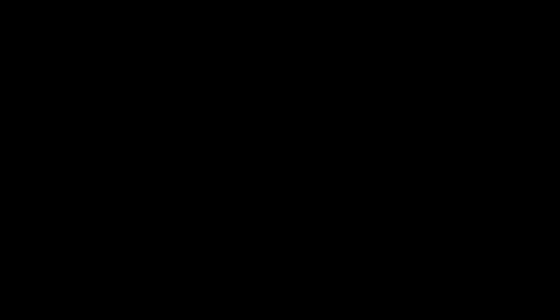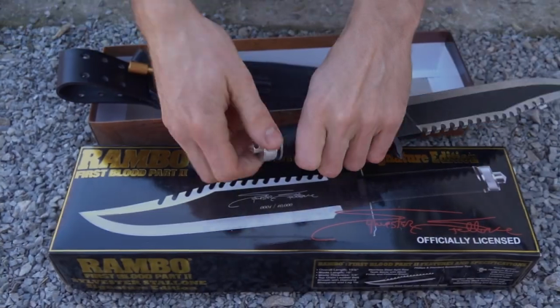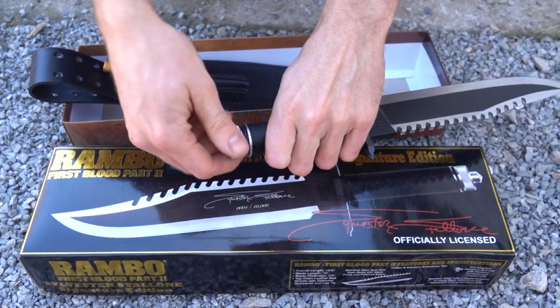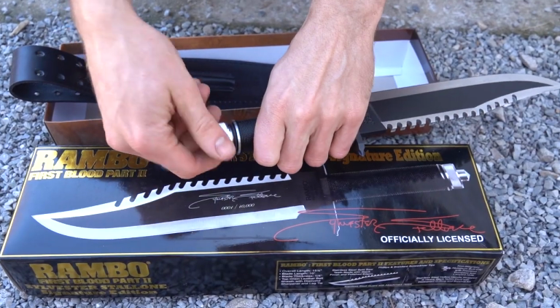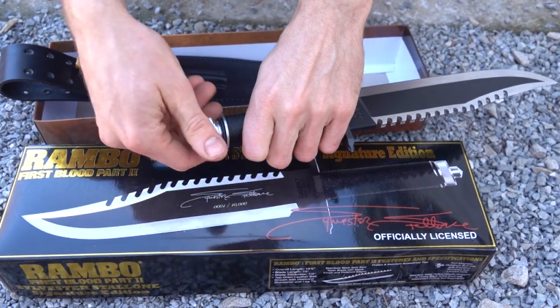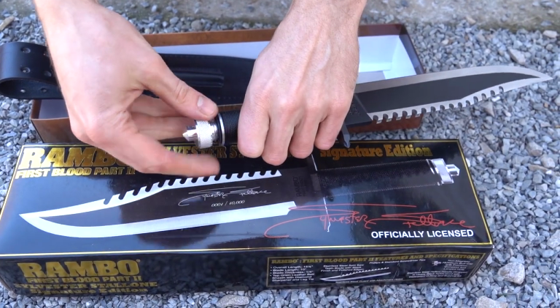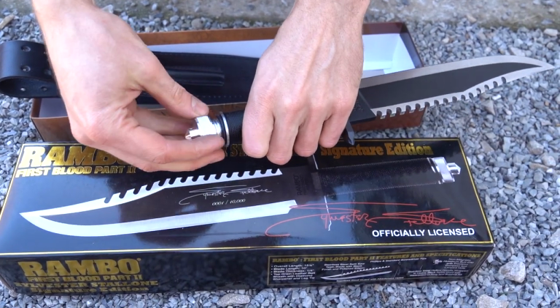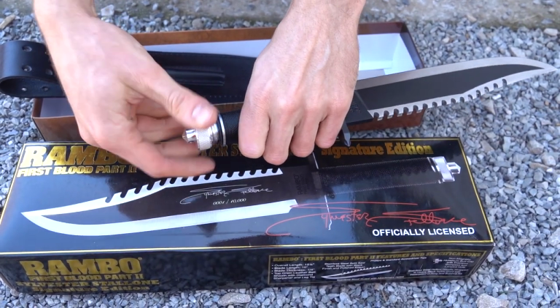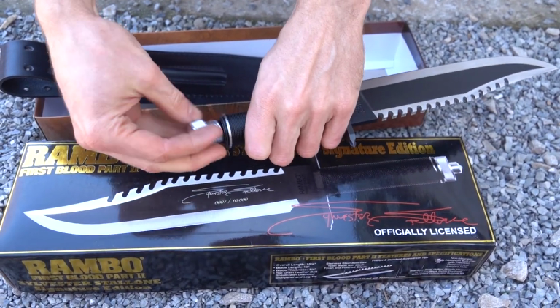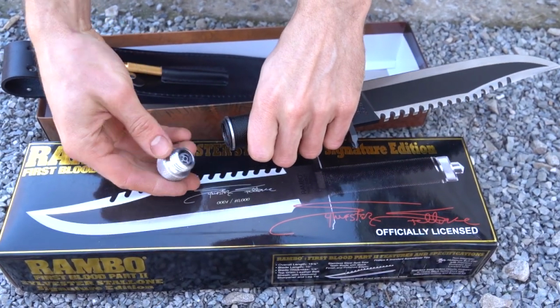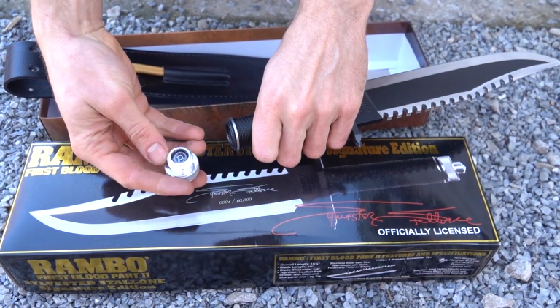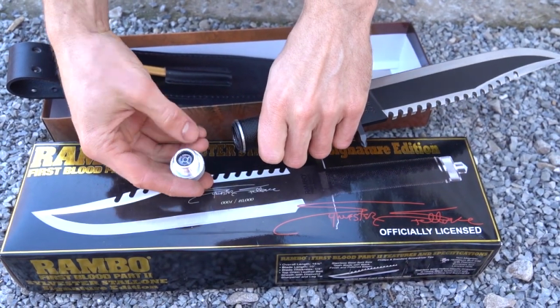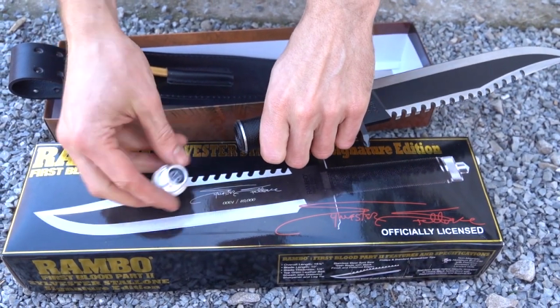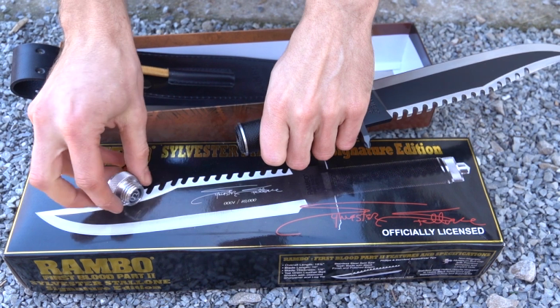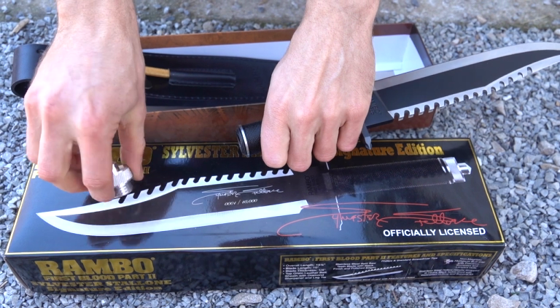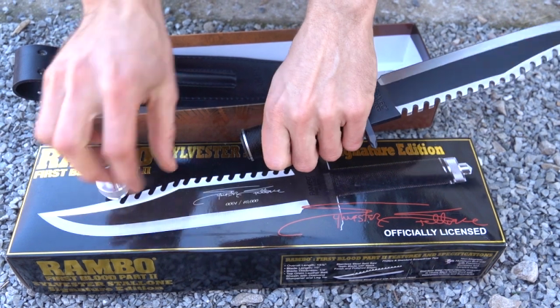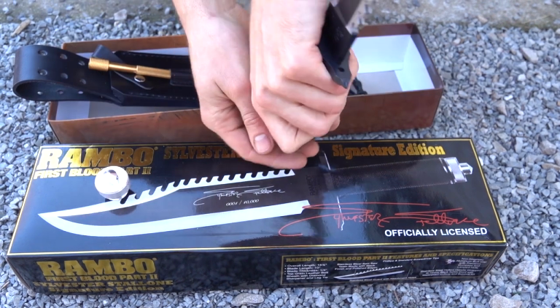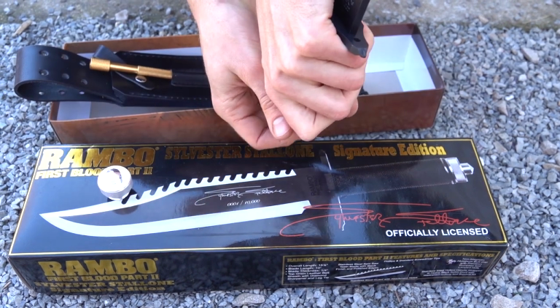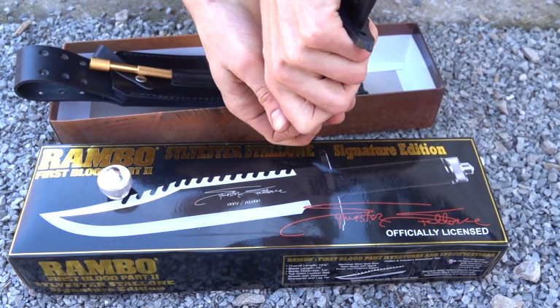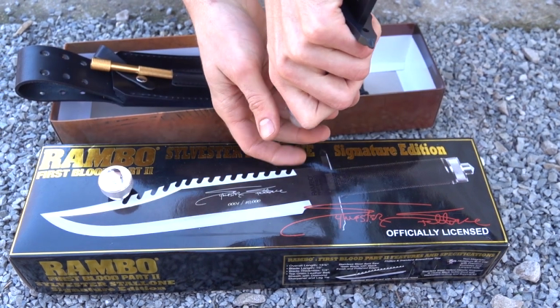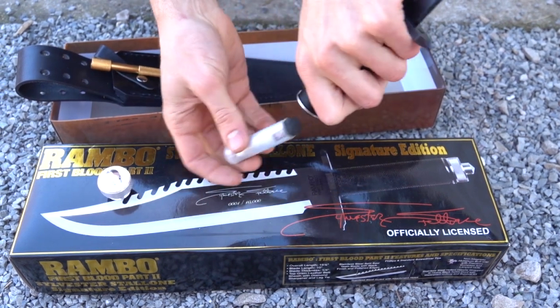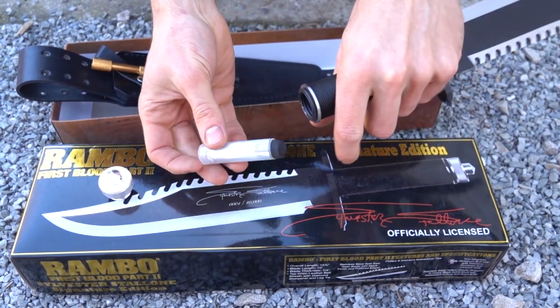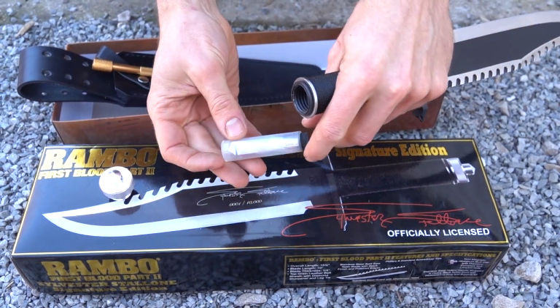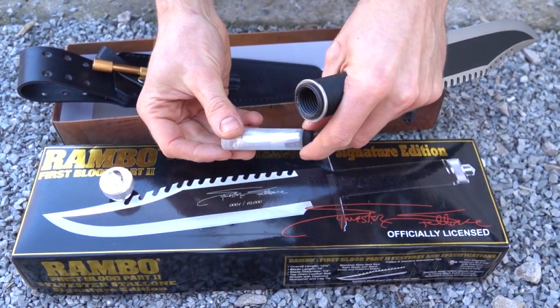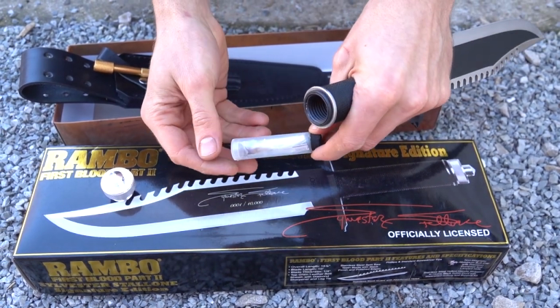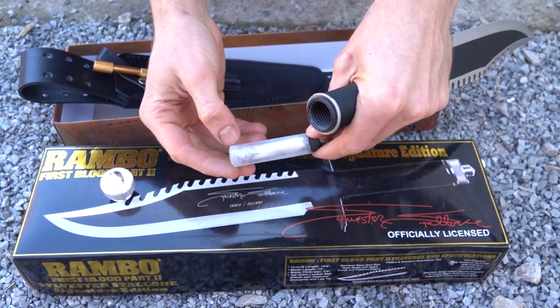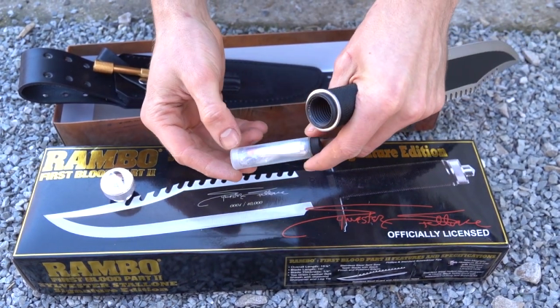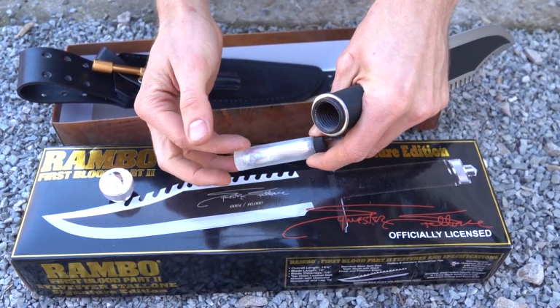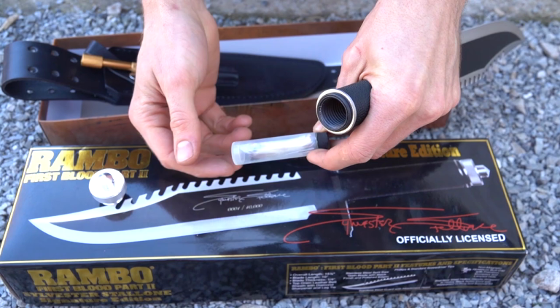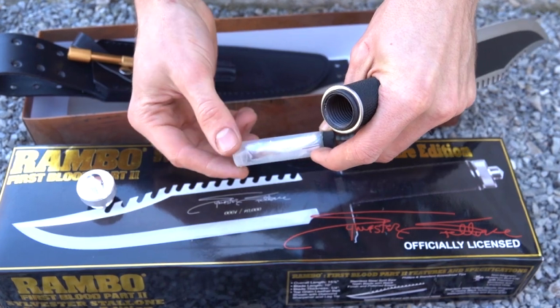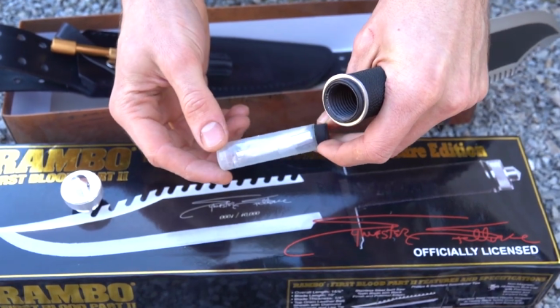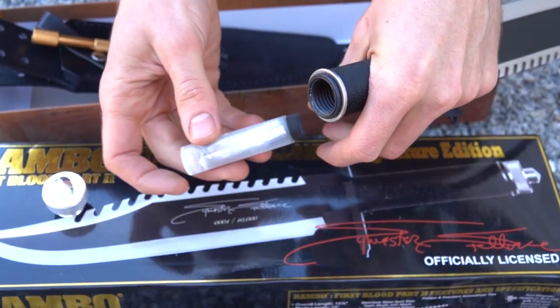The tail cap also comes off of this one. You got your compass, your survival kit with the same stuff — match, fishing kit.